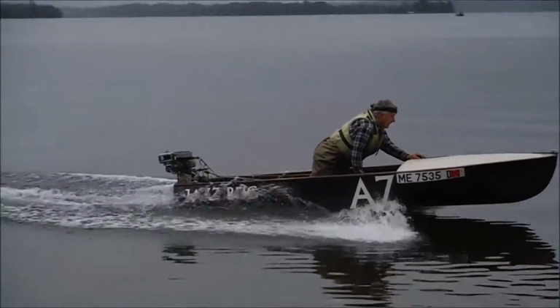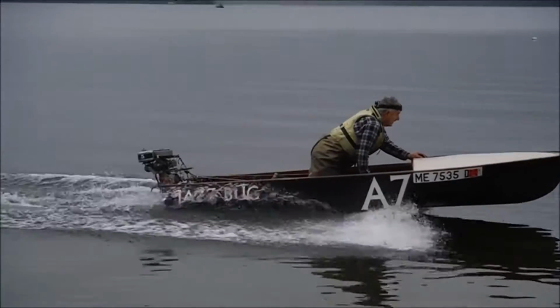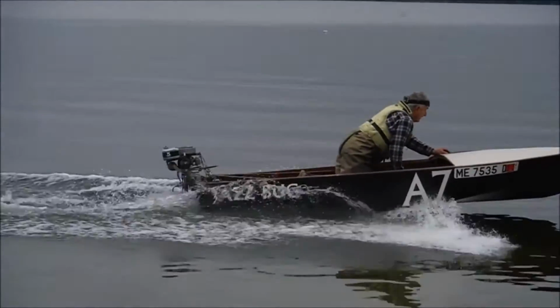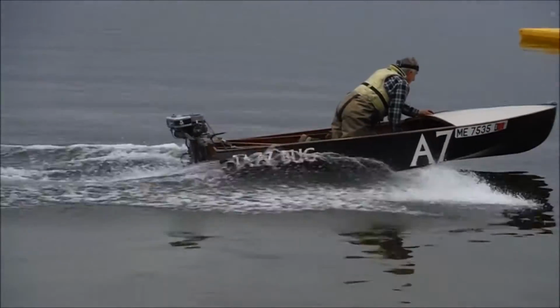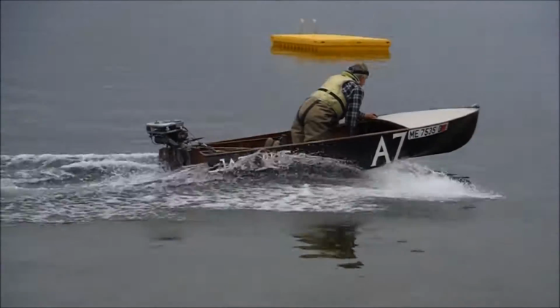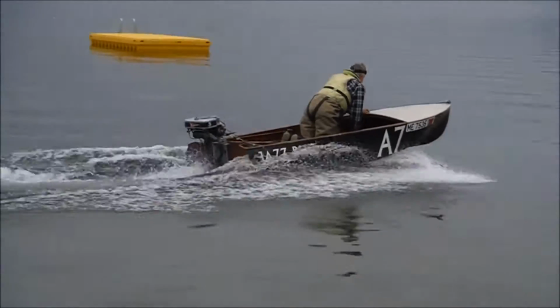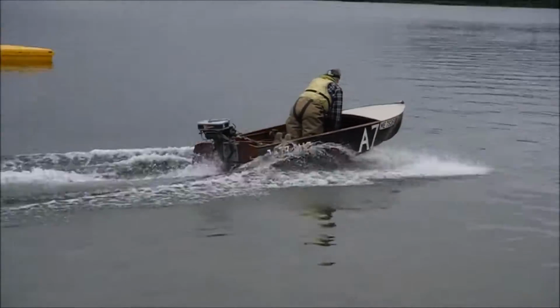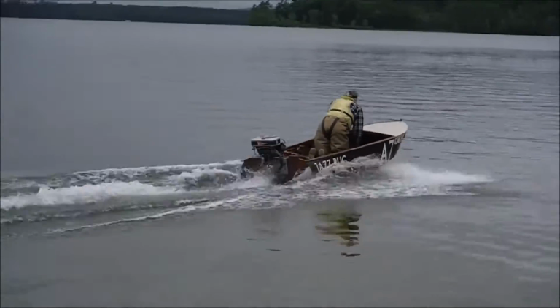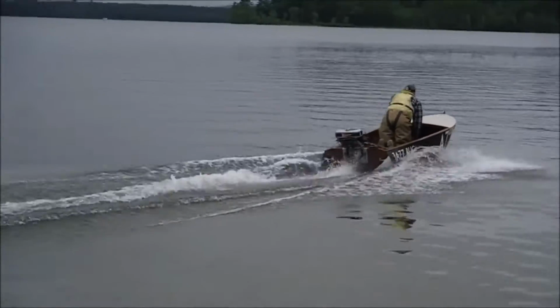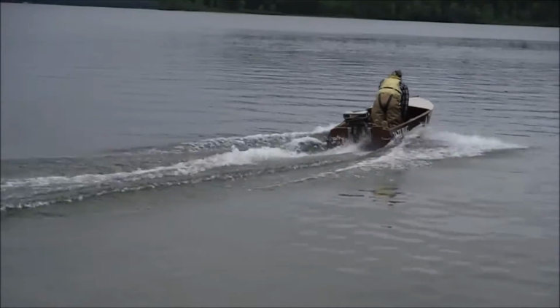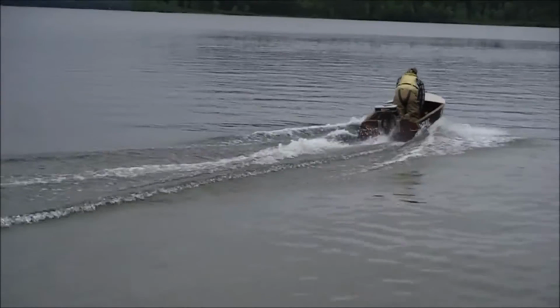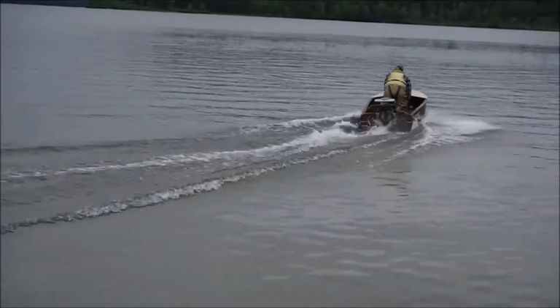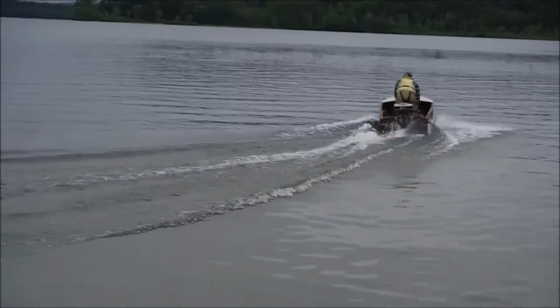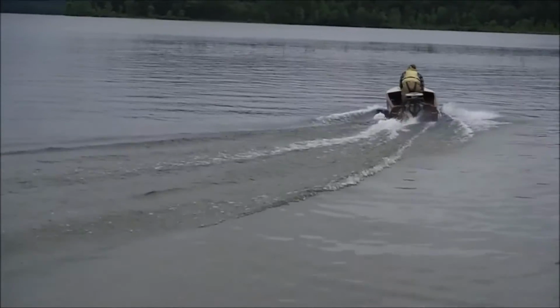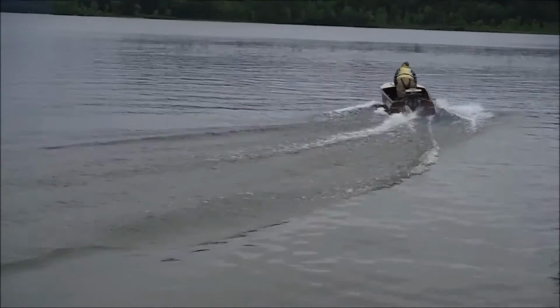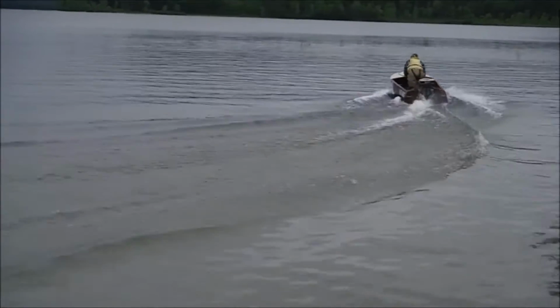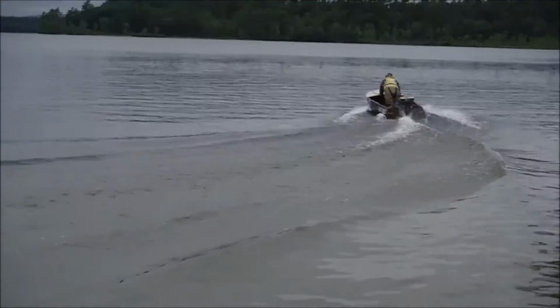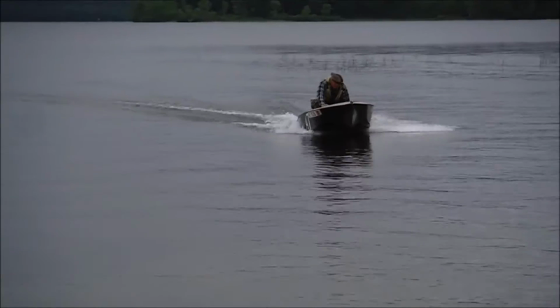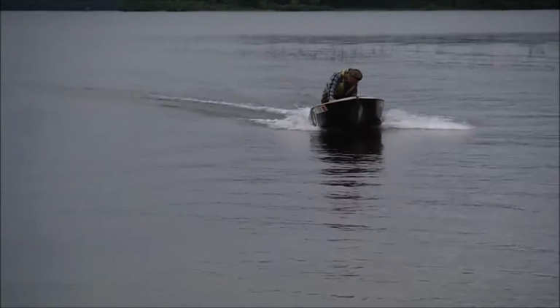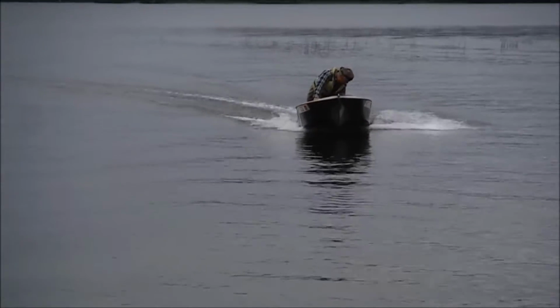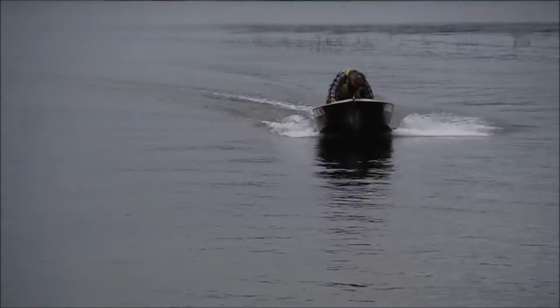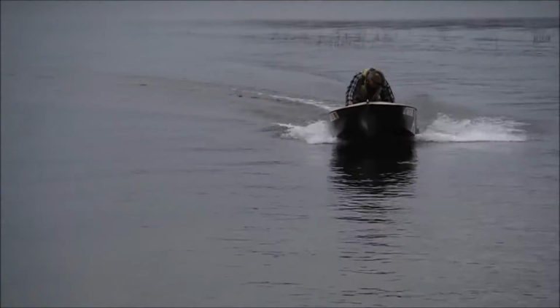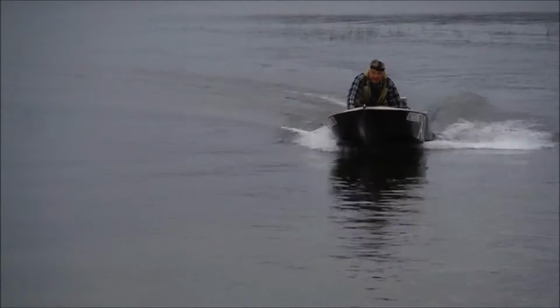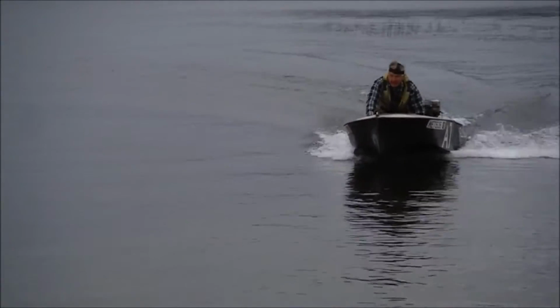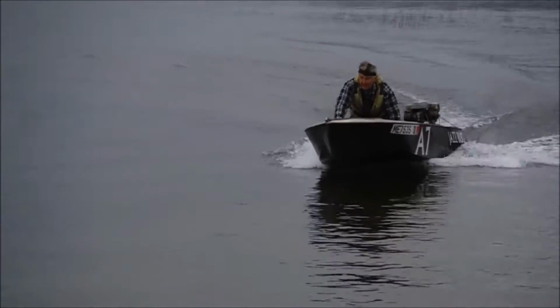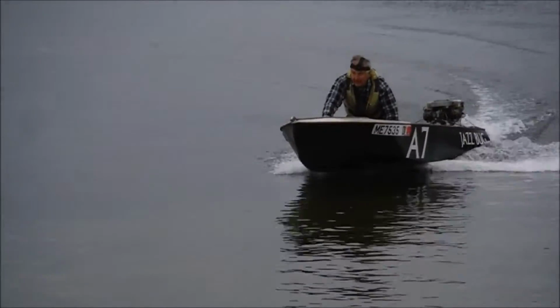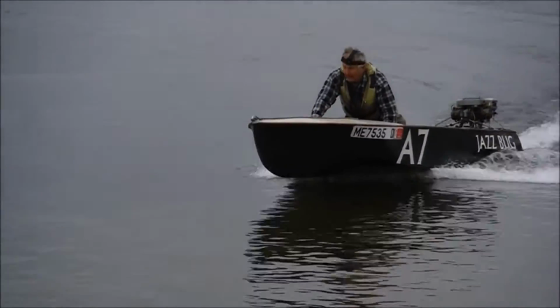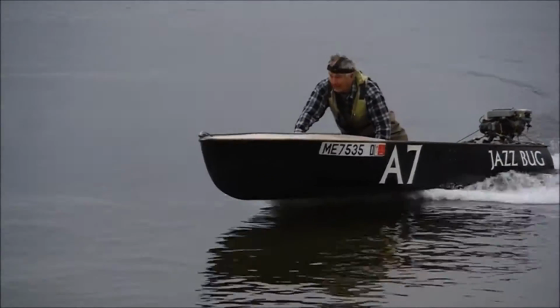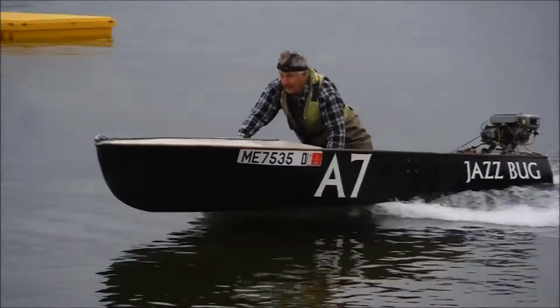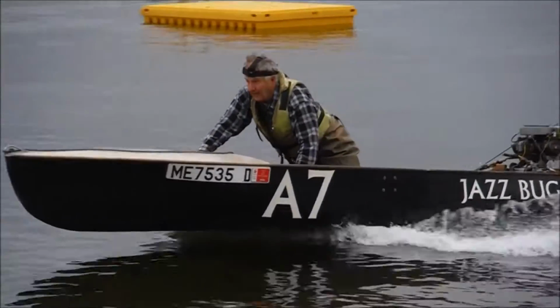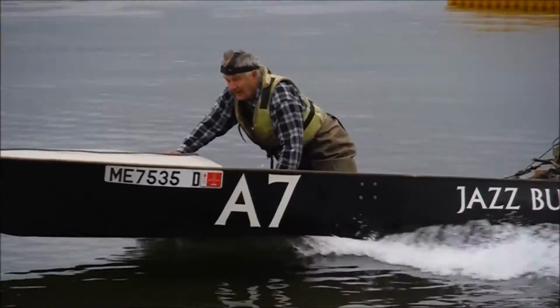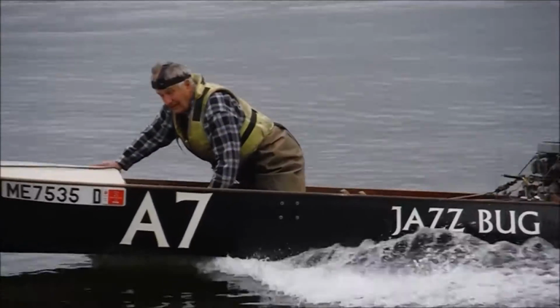Oh, look at it go! Wow! Look at that weight. Wow! That is... Green World War II, obviously. Look at that. Bye-bye.